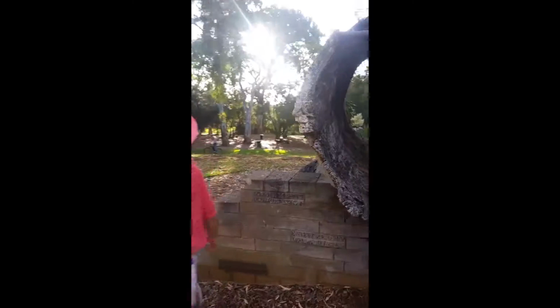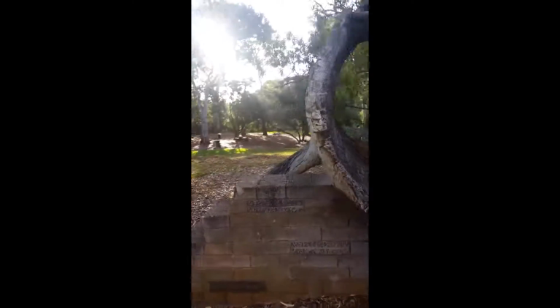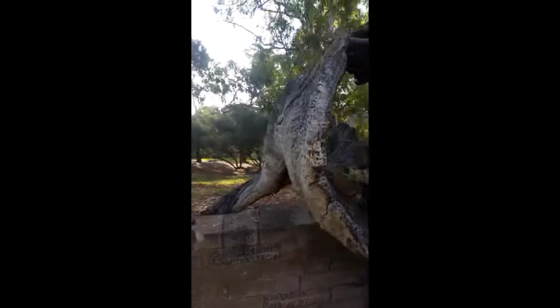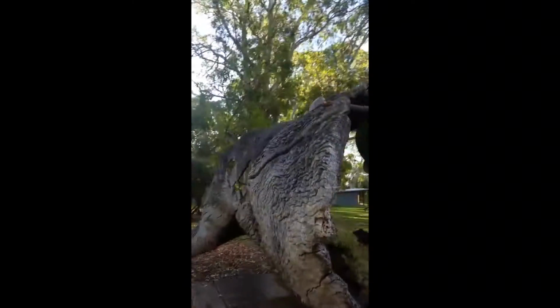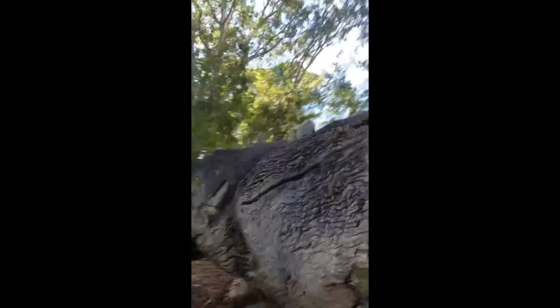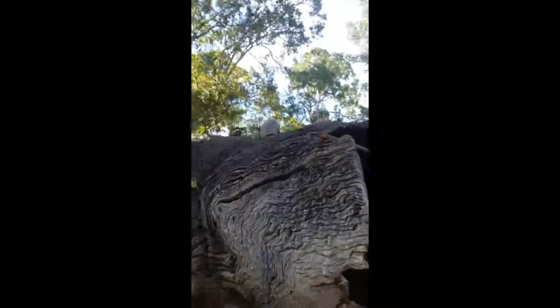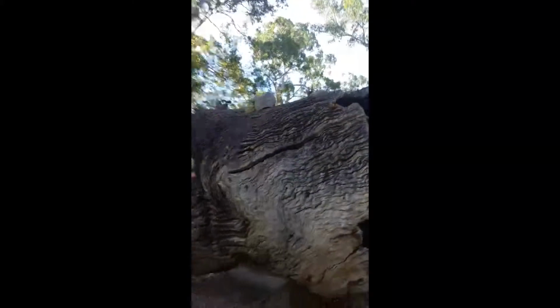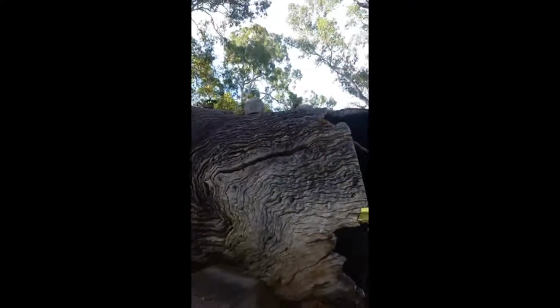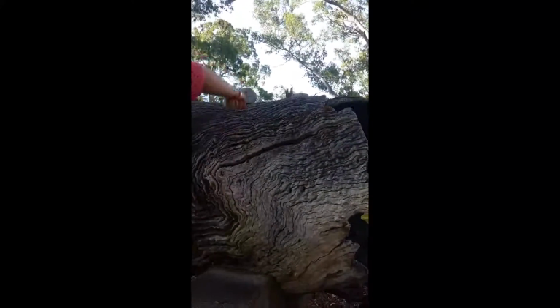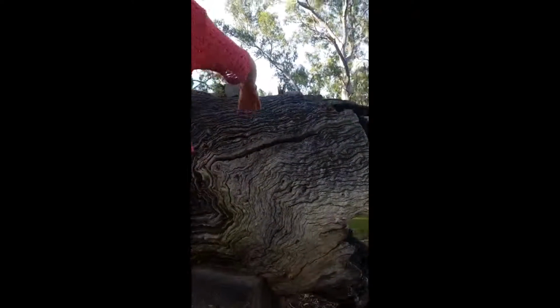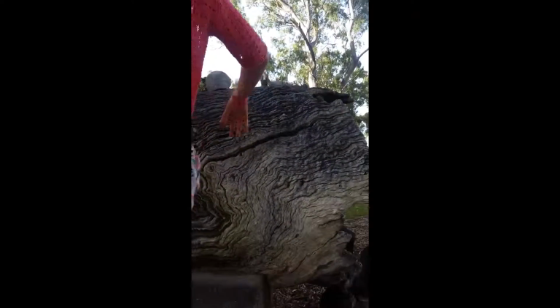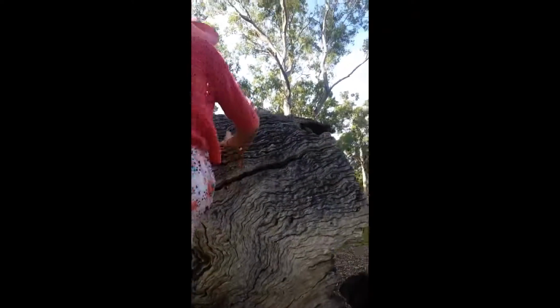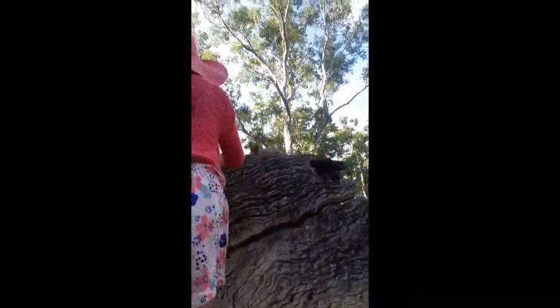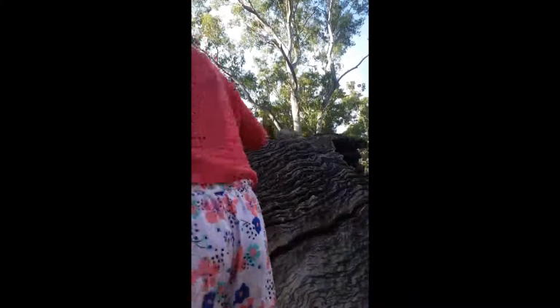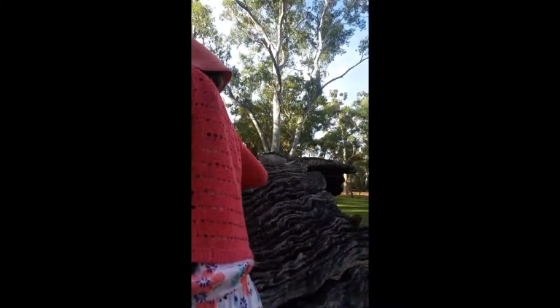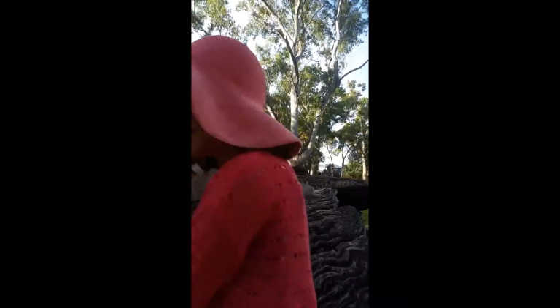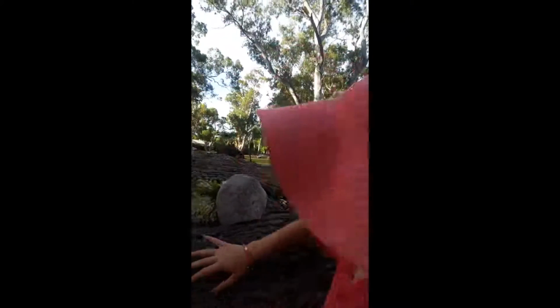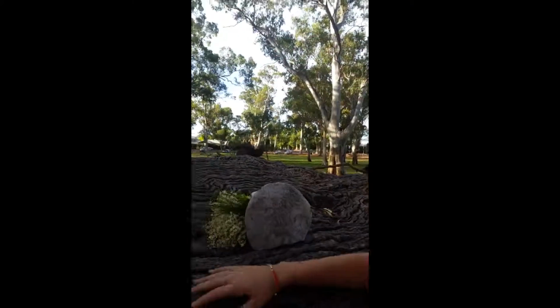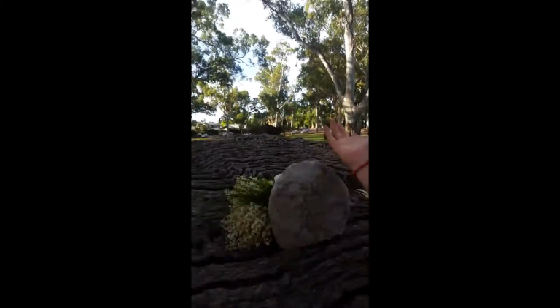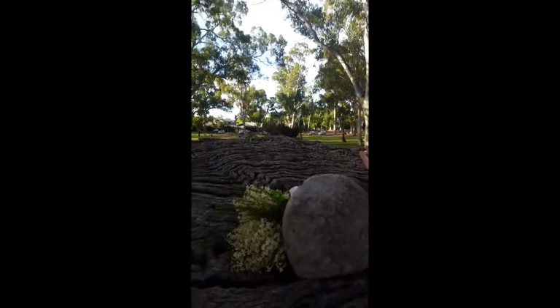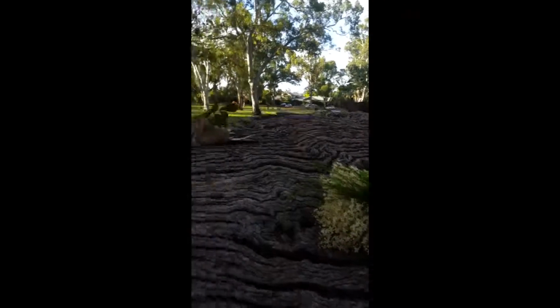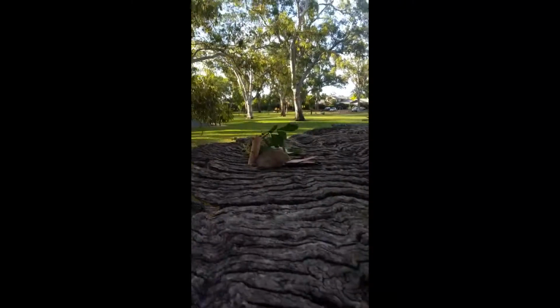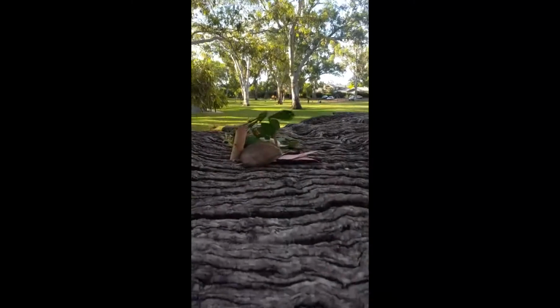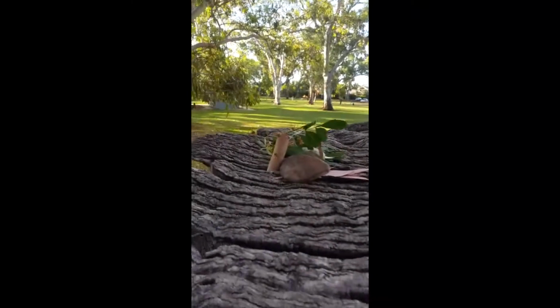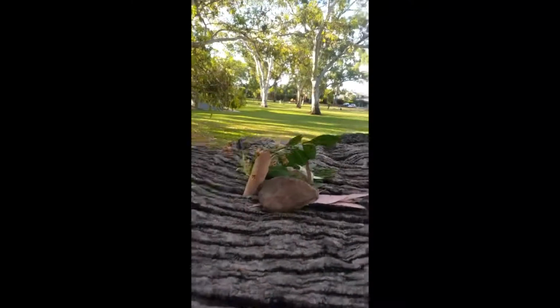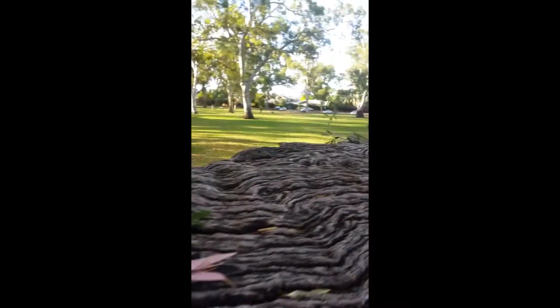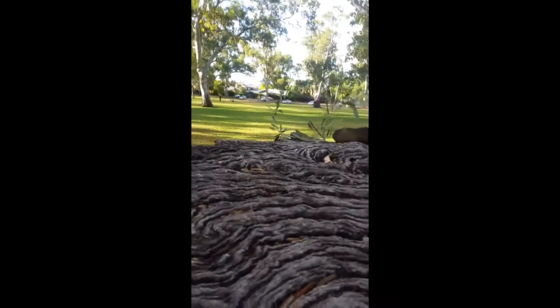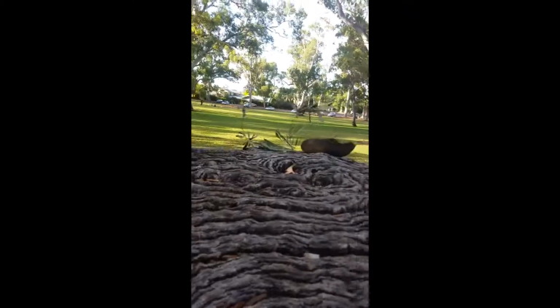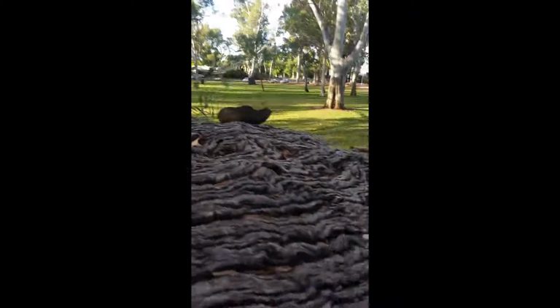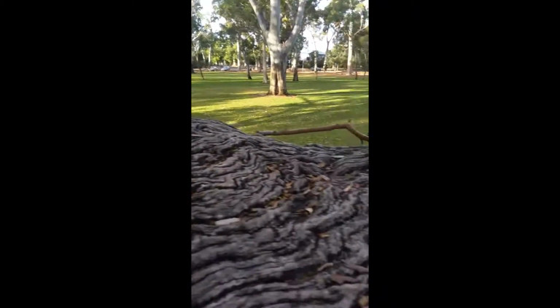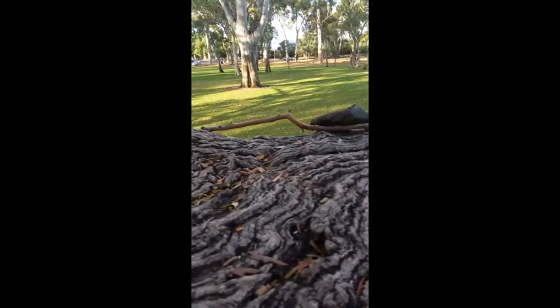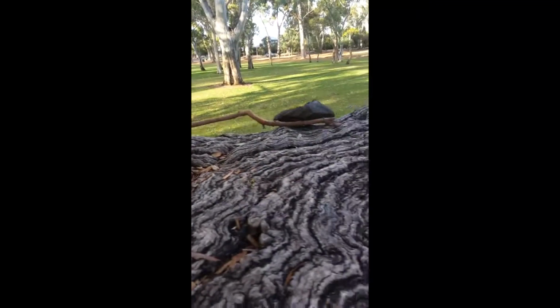And there's steps on either side of the log, which lead up to another one of my friend's bedrooms. She put some rocks and flowers here. It's really pretty. She has the upstairs.